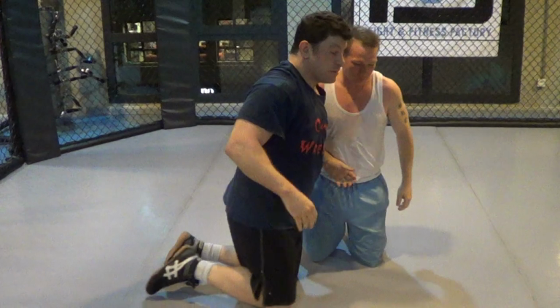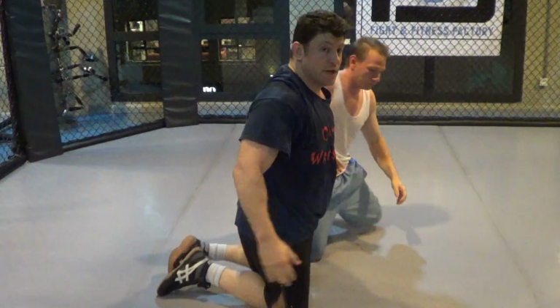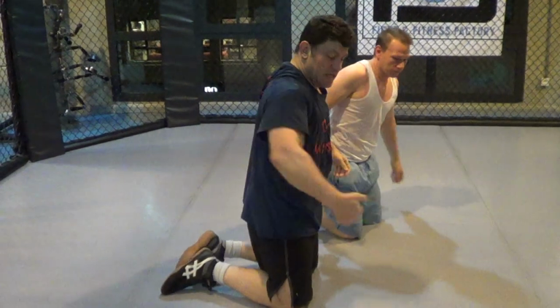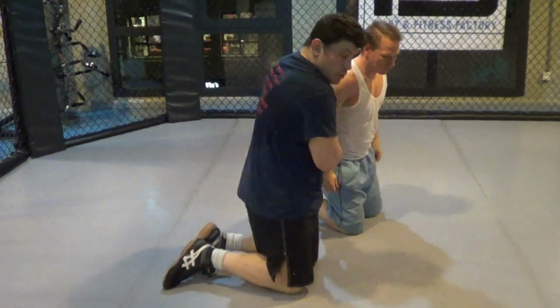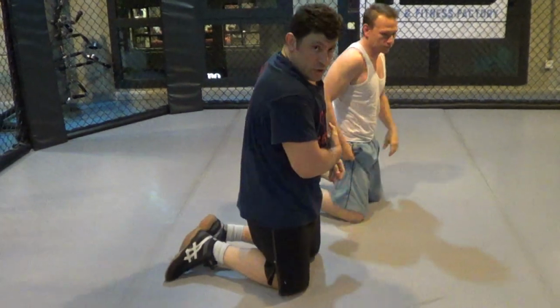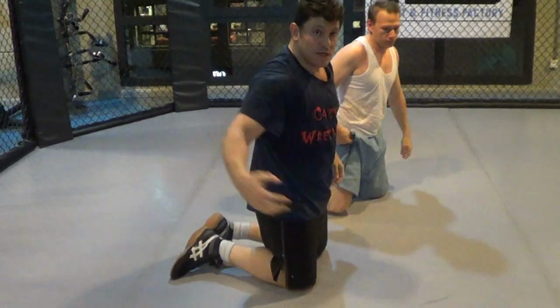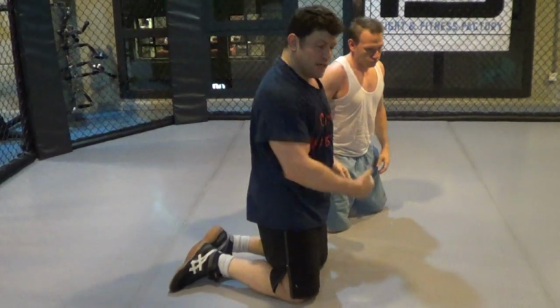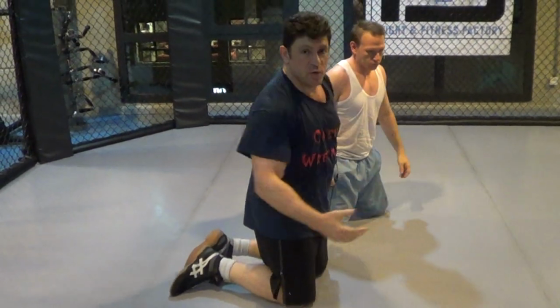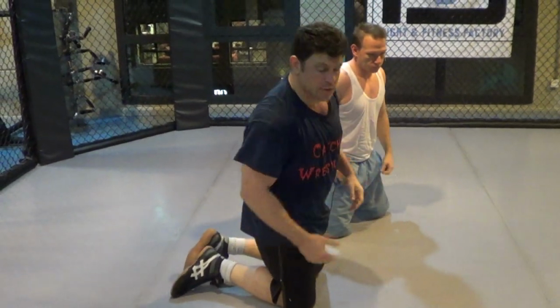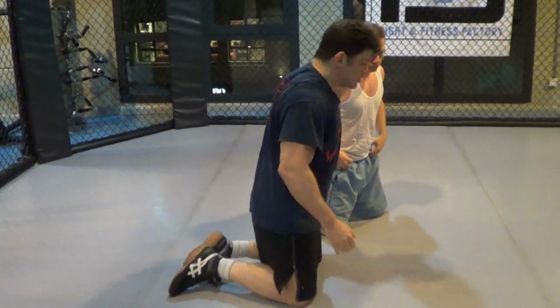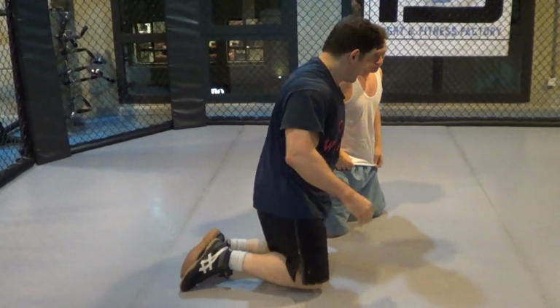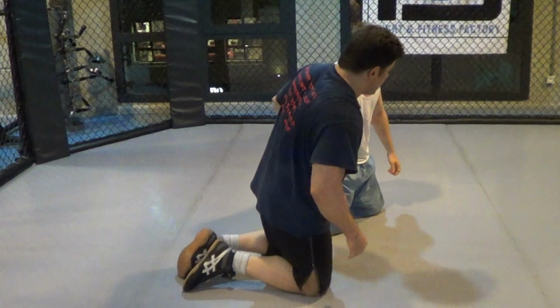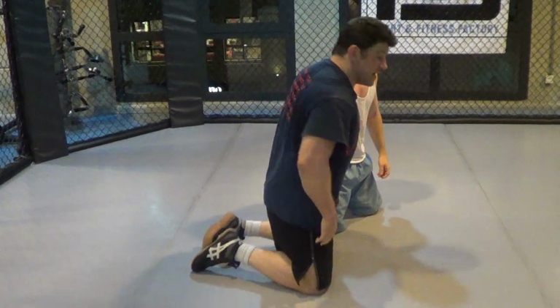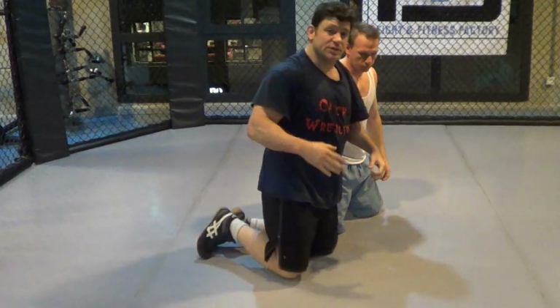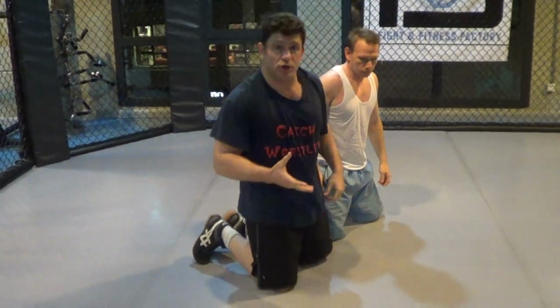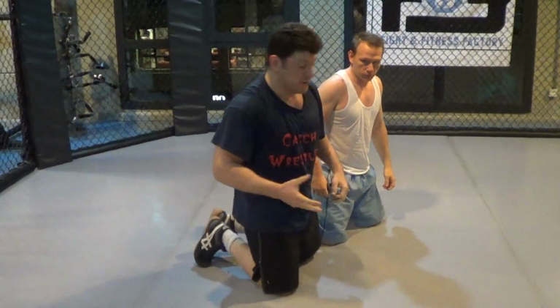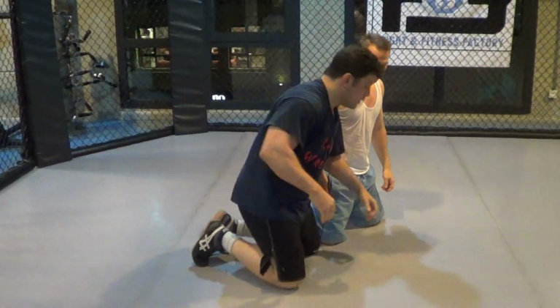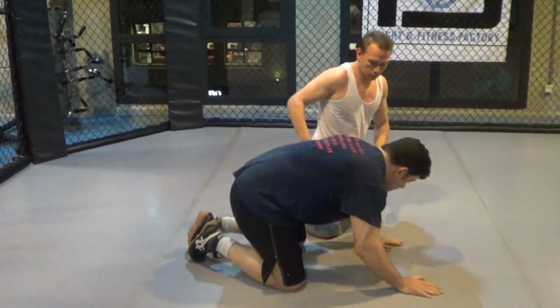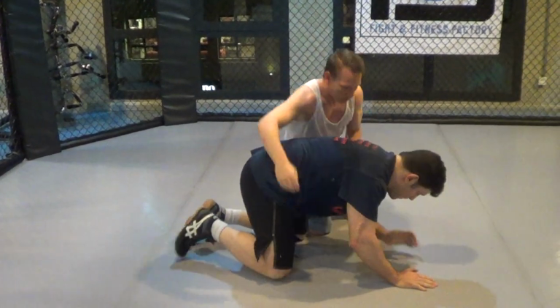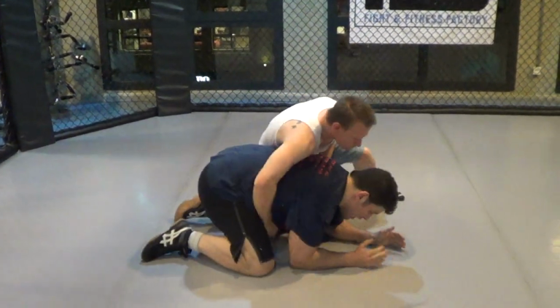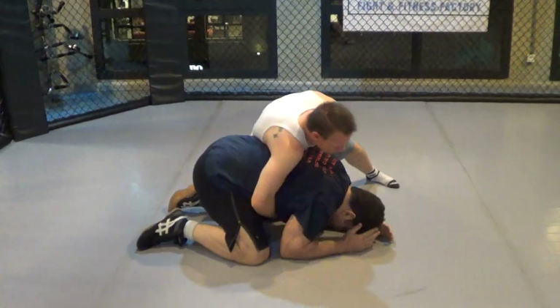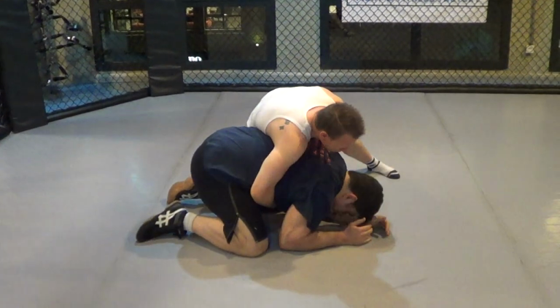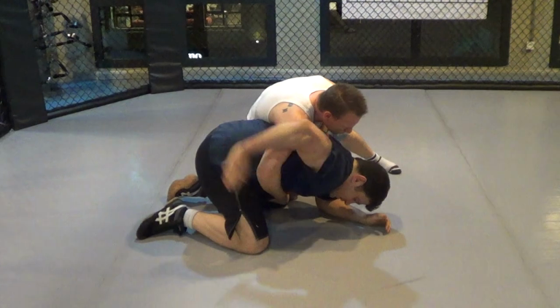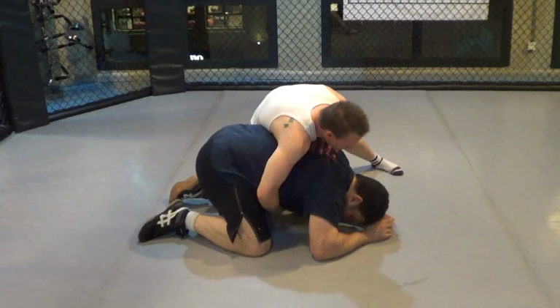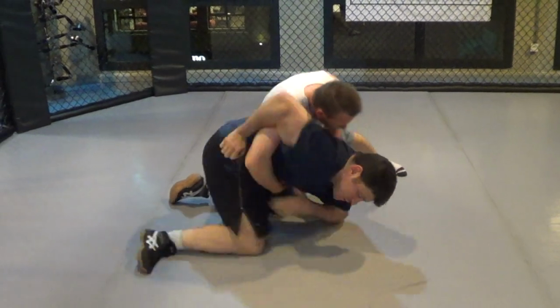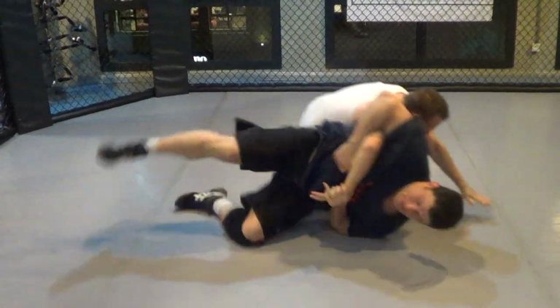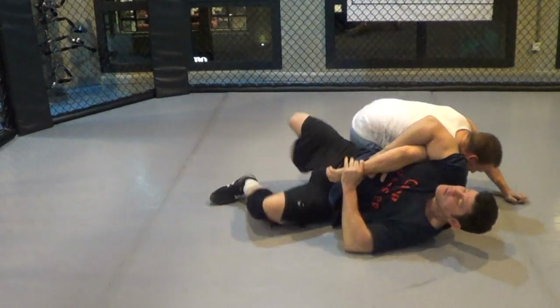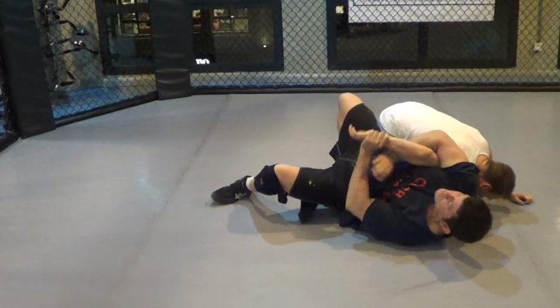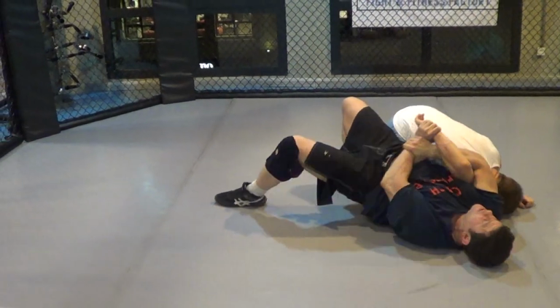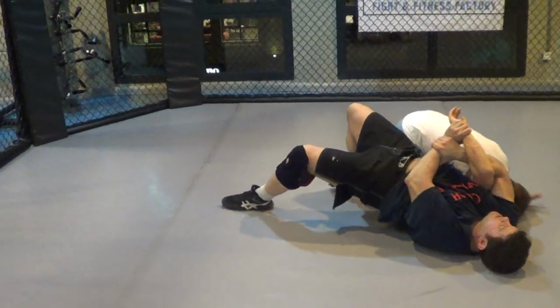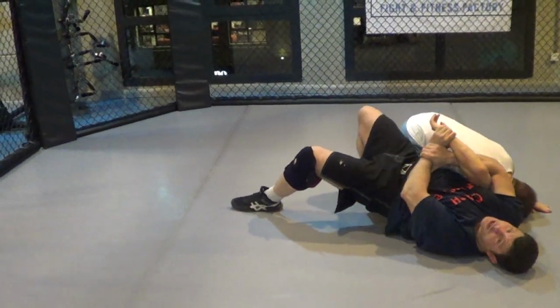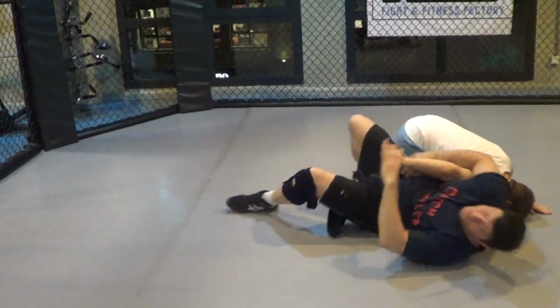Number three: if they have a deep arm around you — really deep arm — you have a double-wrist lock option. Not the highest percentage, but you can trick people with it; they're not used to it. So if he's very deep, you catch, lock his leg, and crank him up this way.